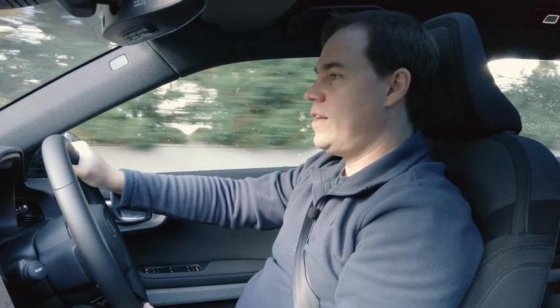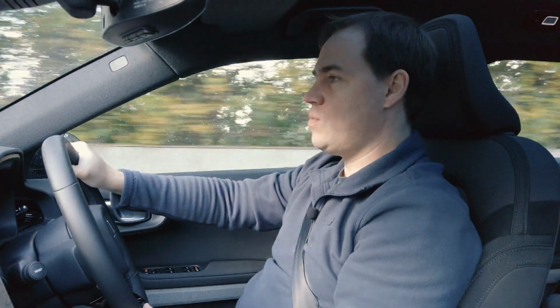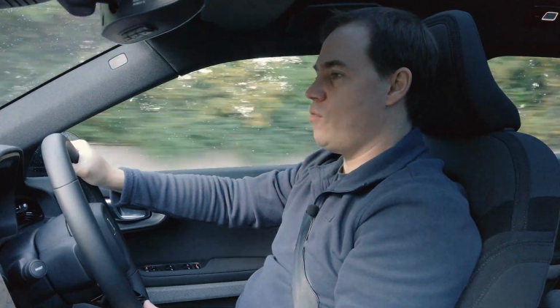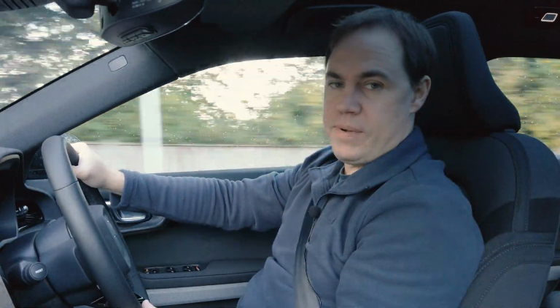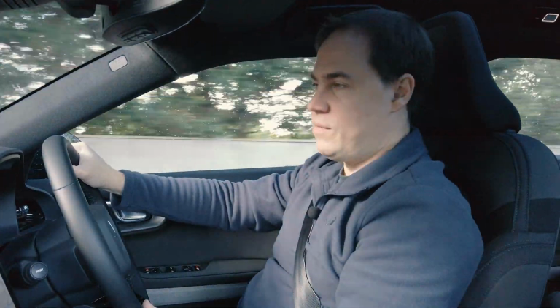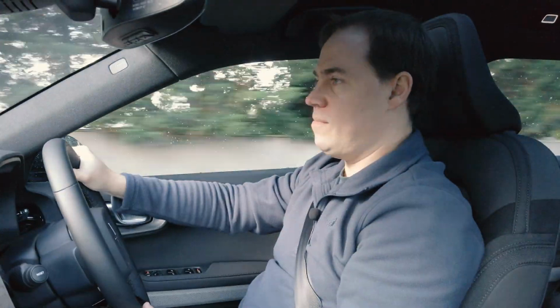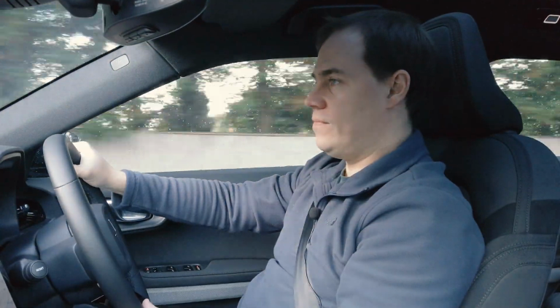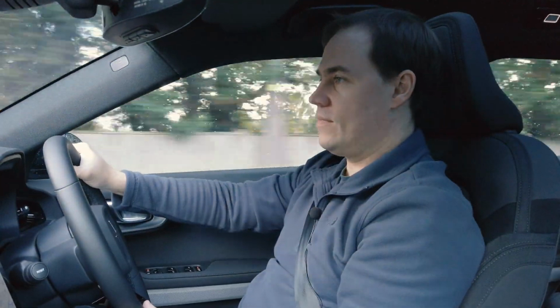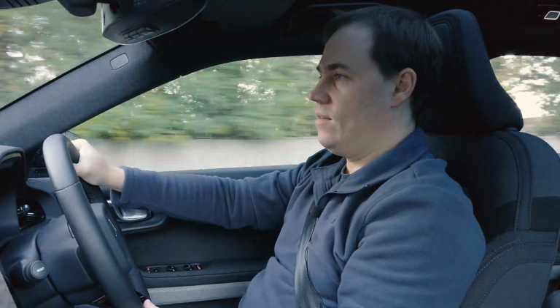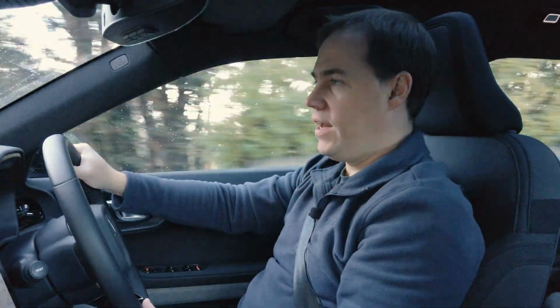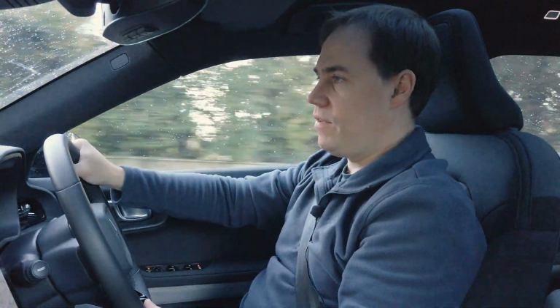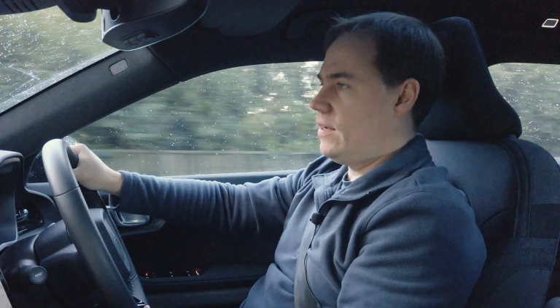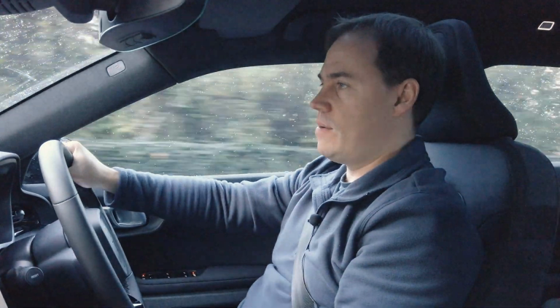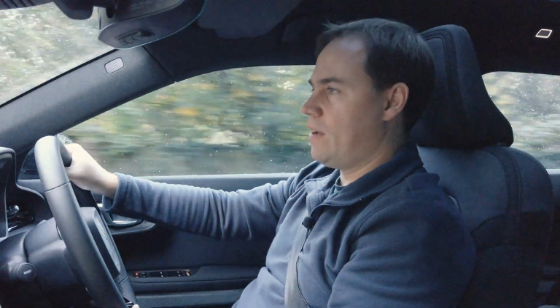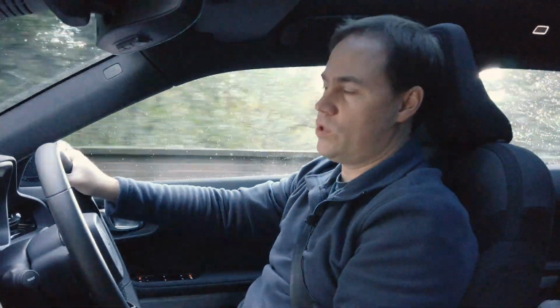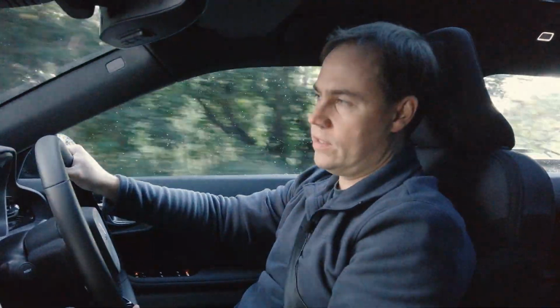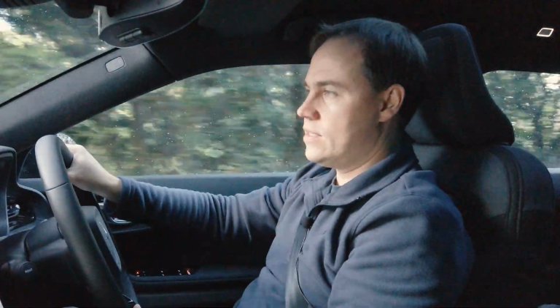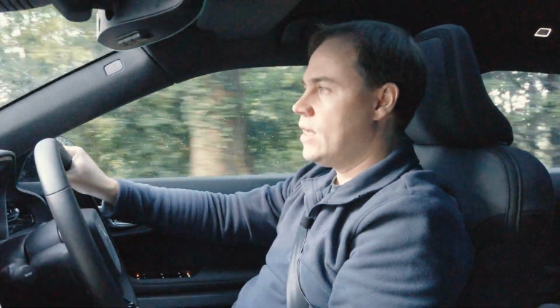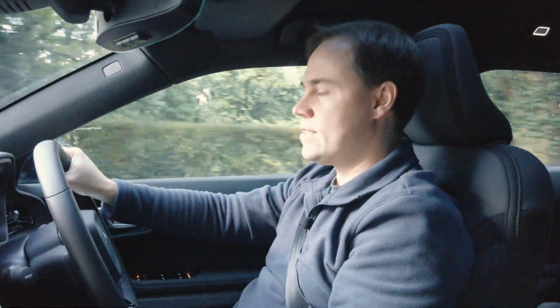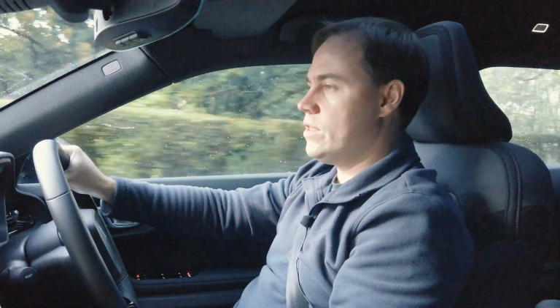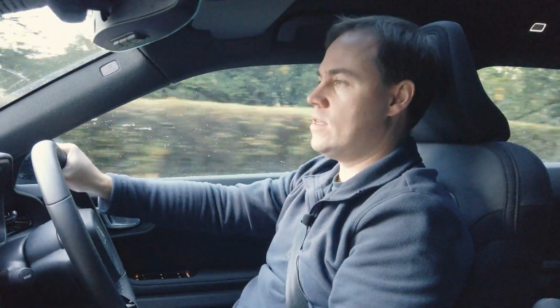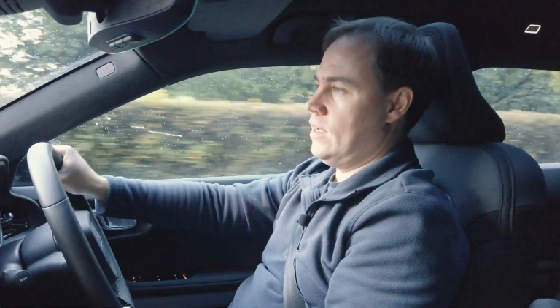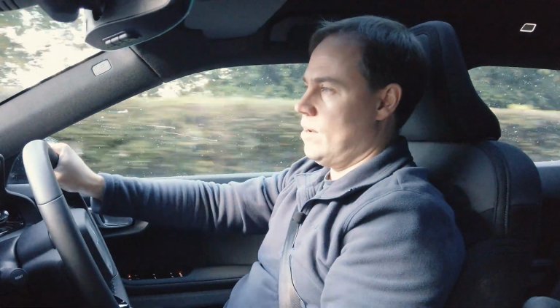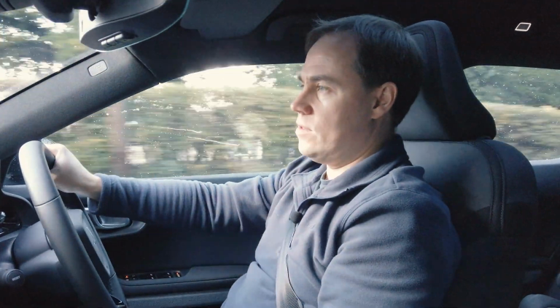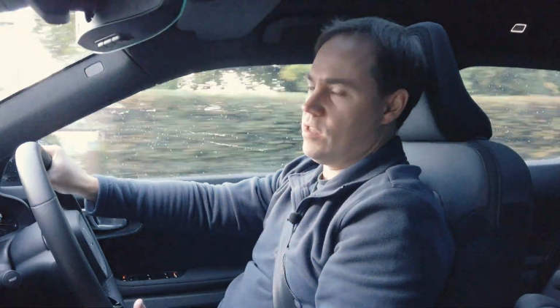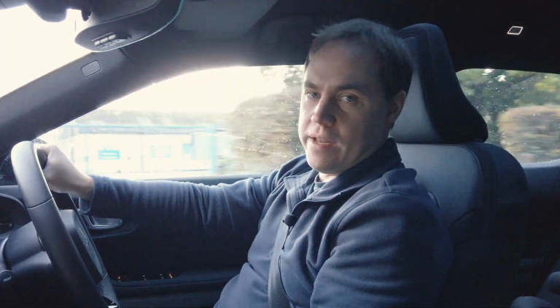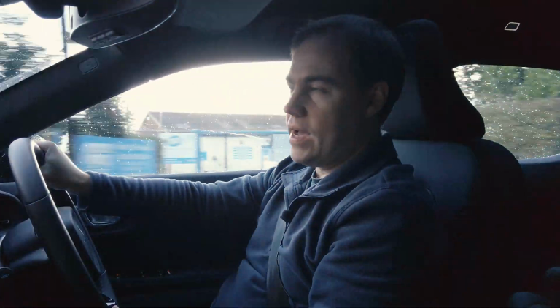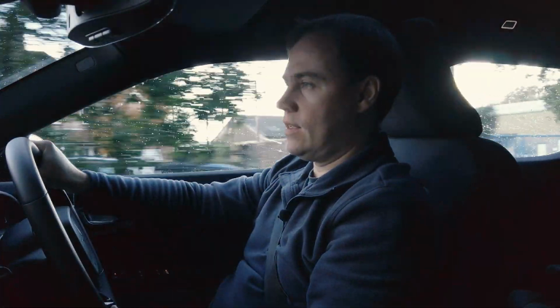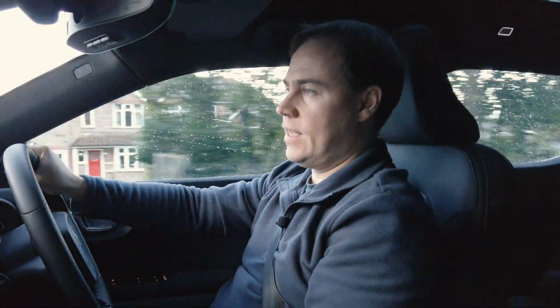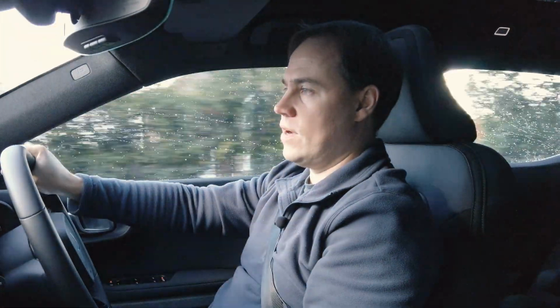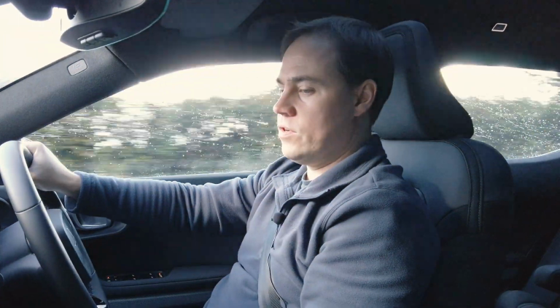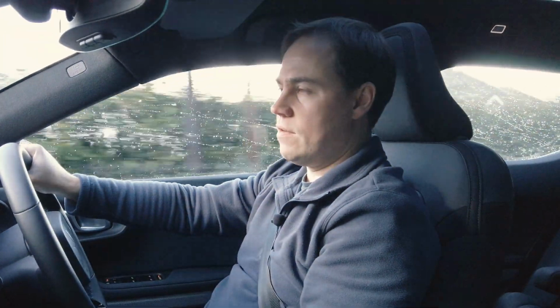Weather conditions were really bad. It was raining heavily, temperatures about 14 degrees, gusty winds — just about as bad as it kind of gets really when you're driving.